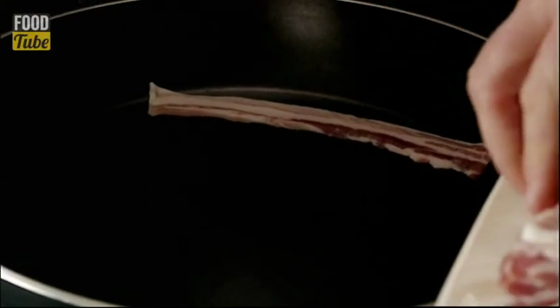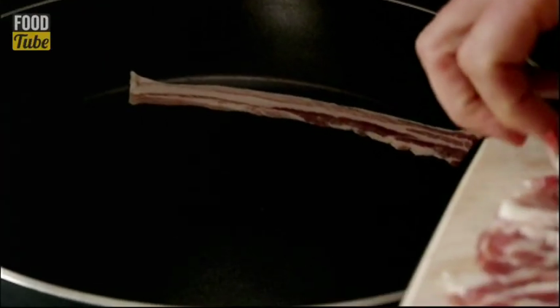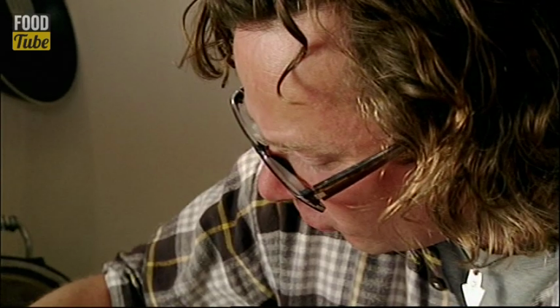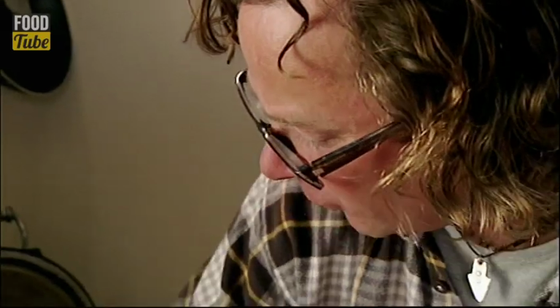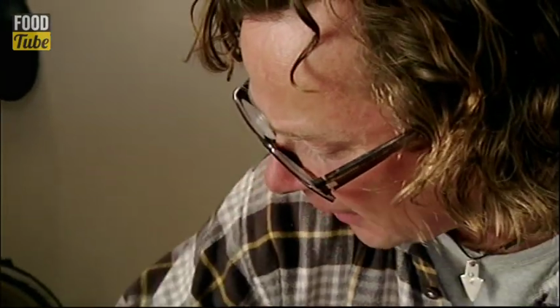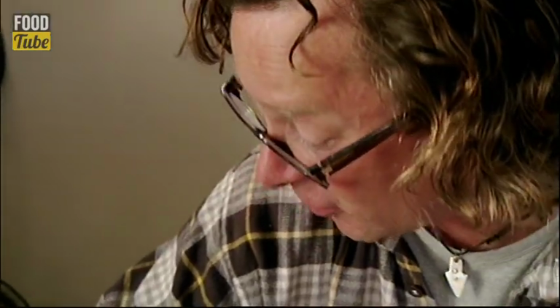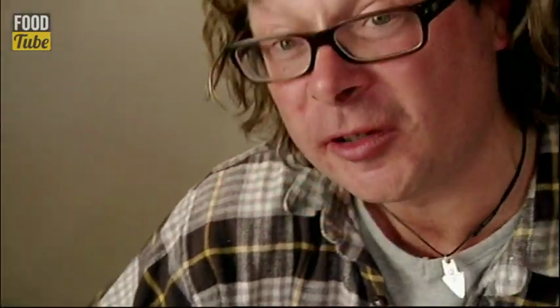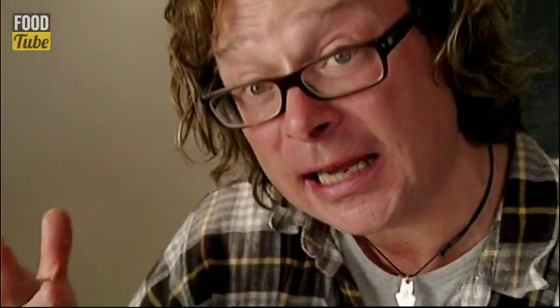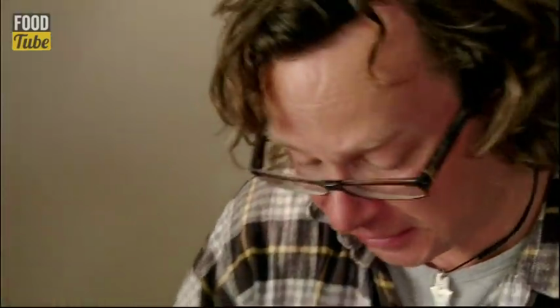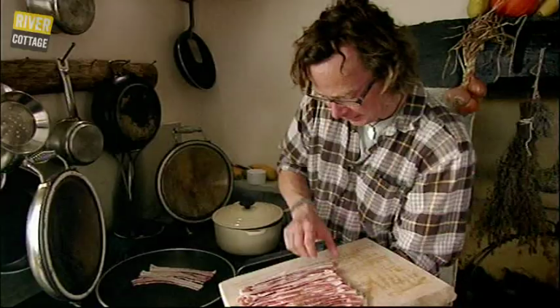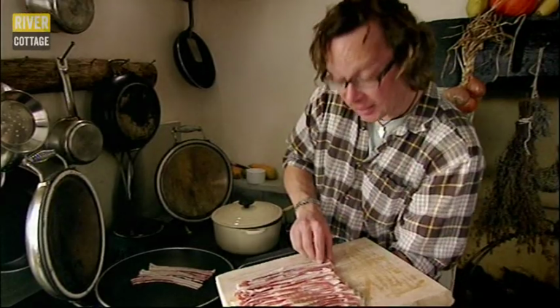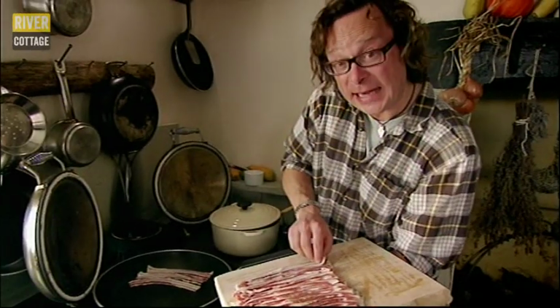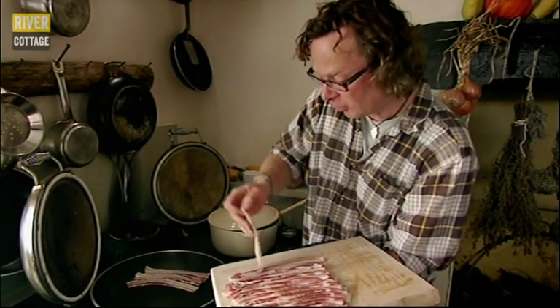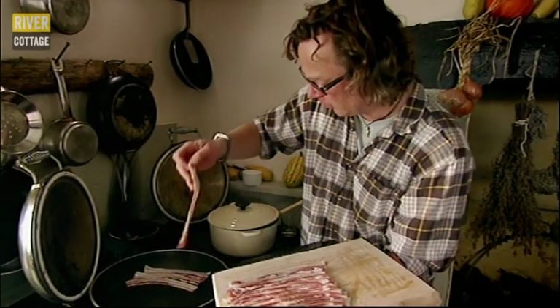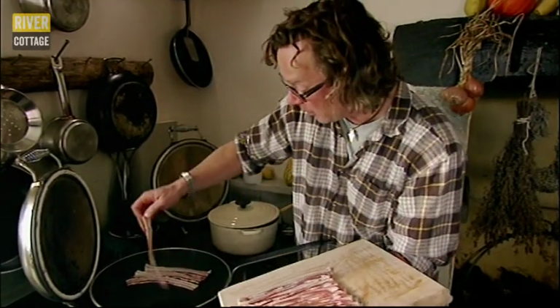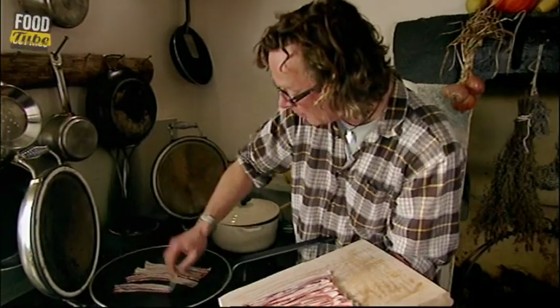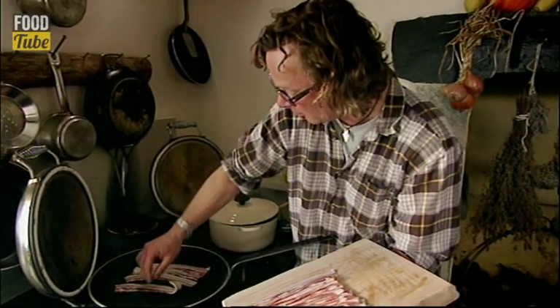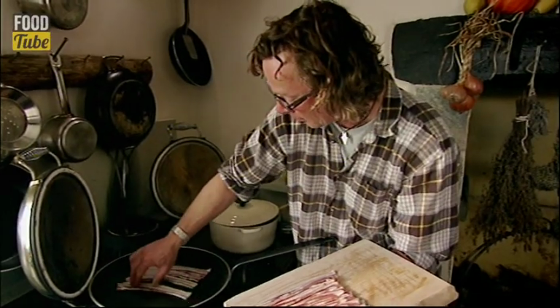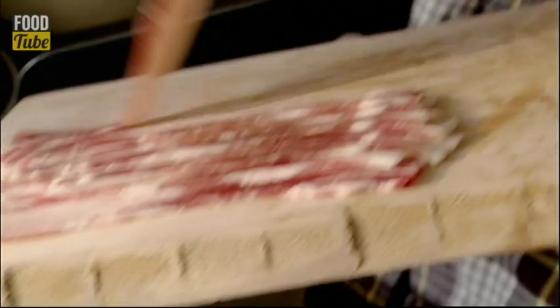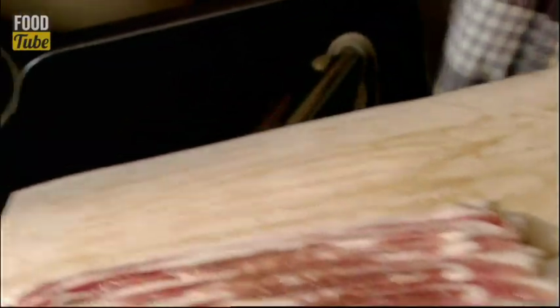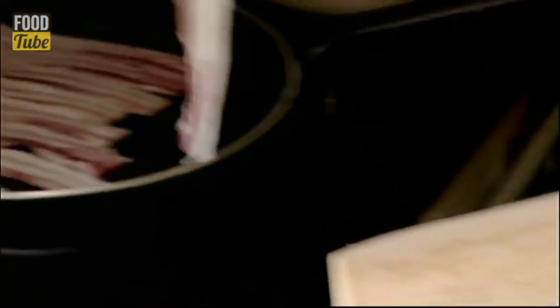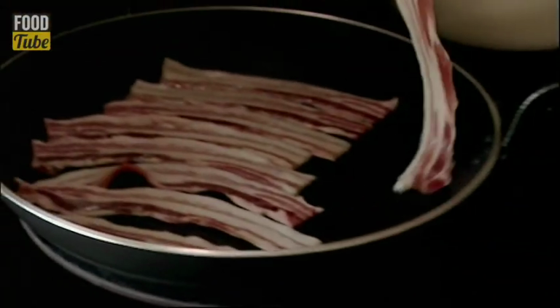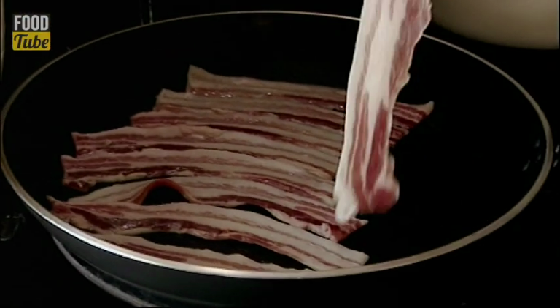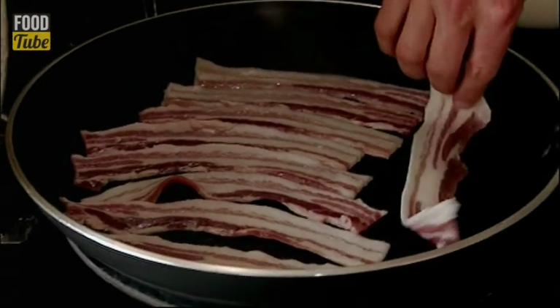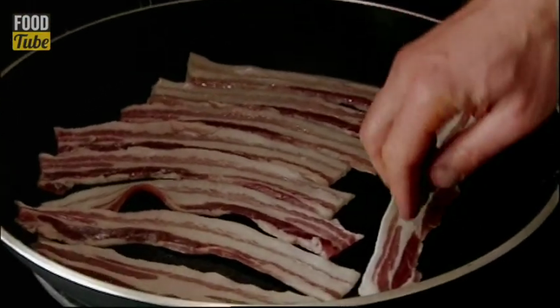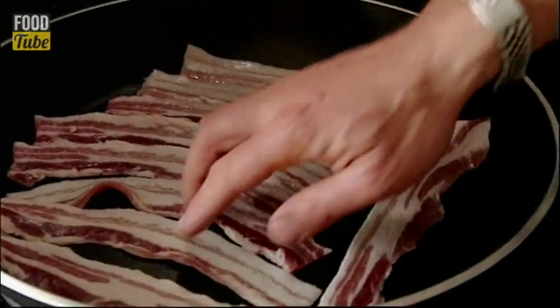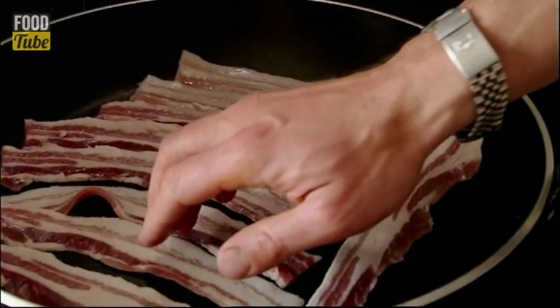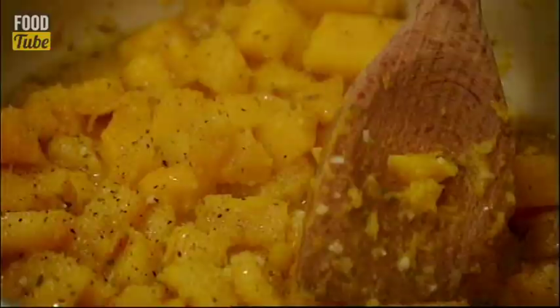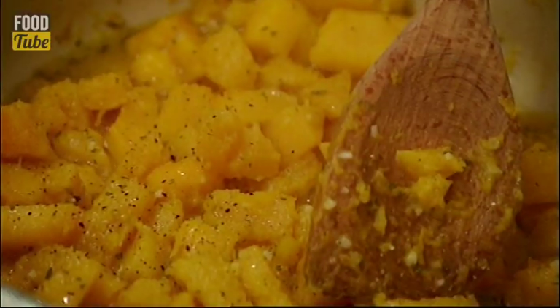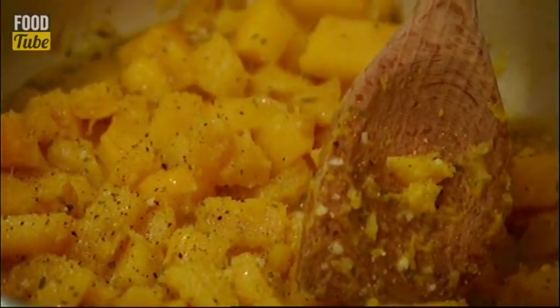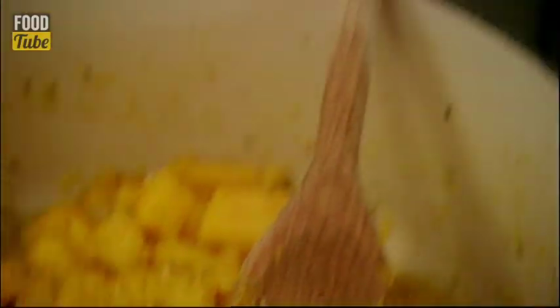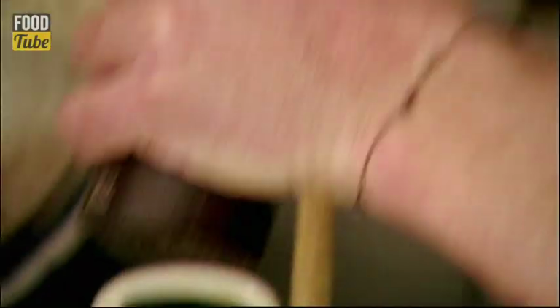The pork and shellfish combination is an absolute classic, and bacon and scallops is one of the best examples of it I know. And as the bacon crisps up, the squash is just about ready to mush.